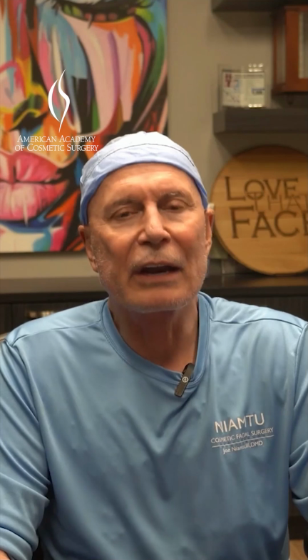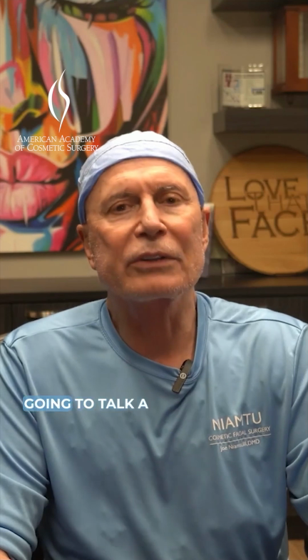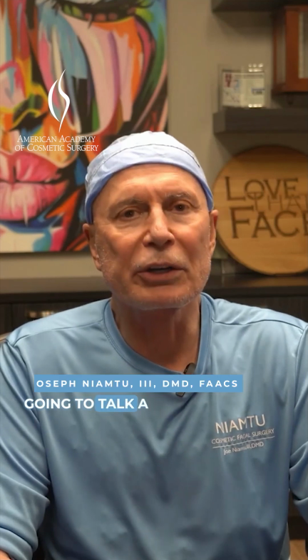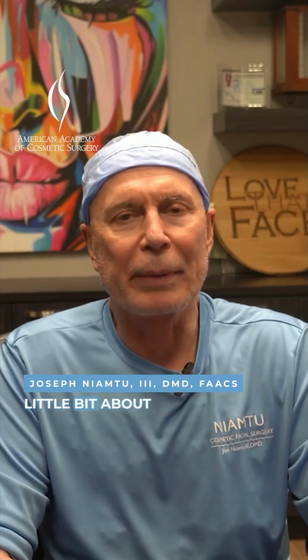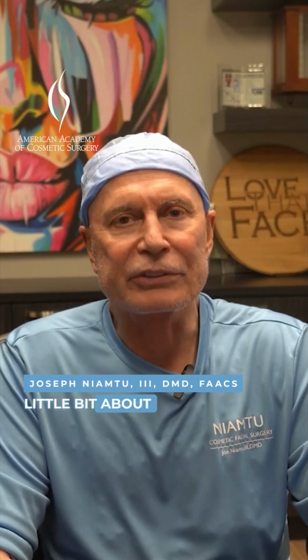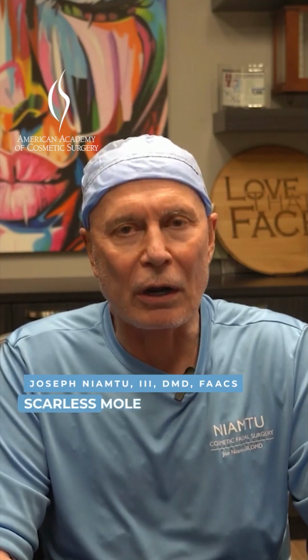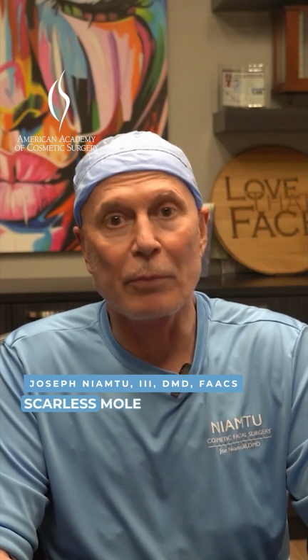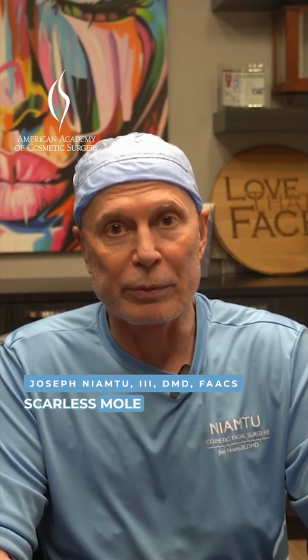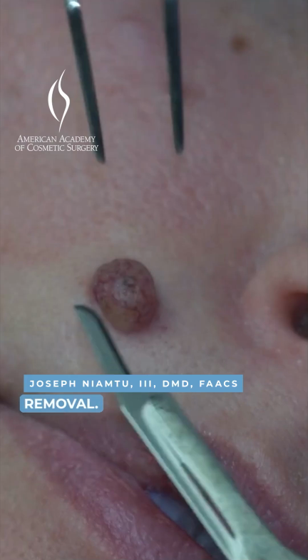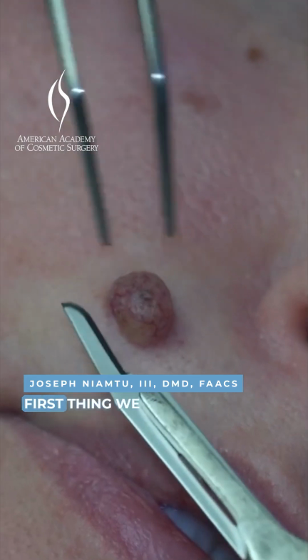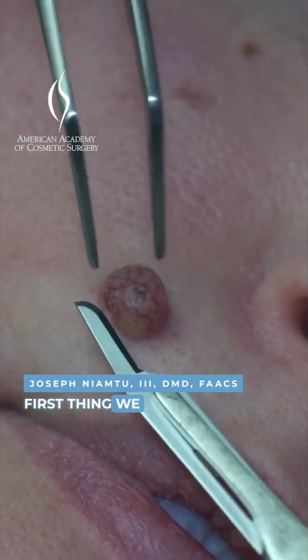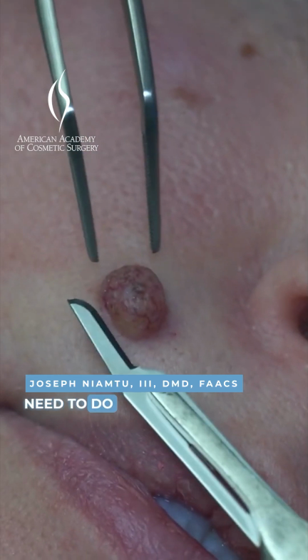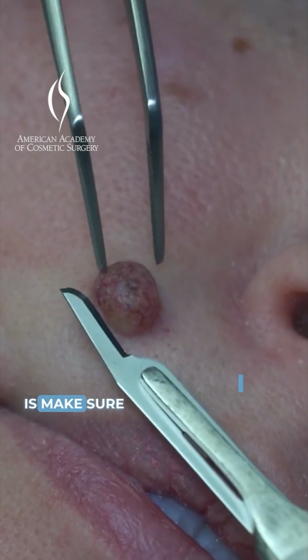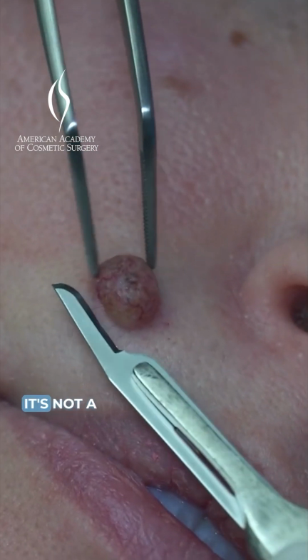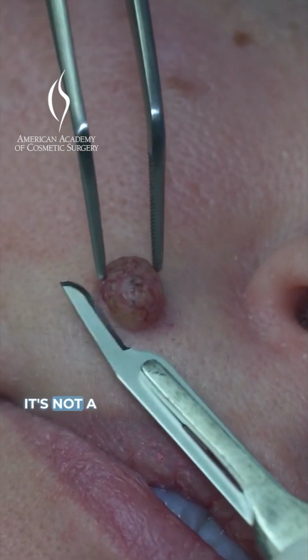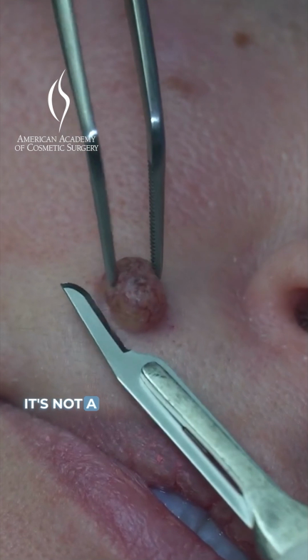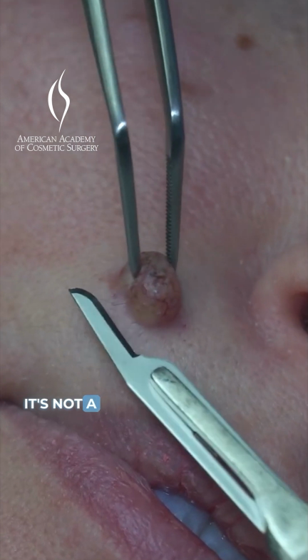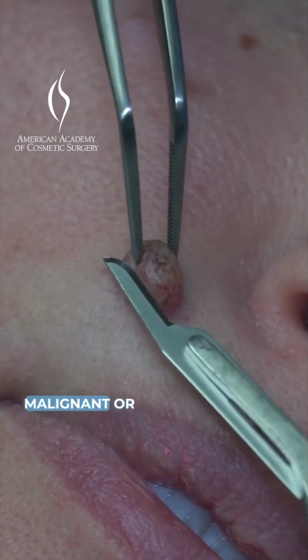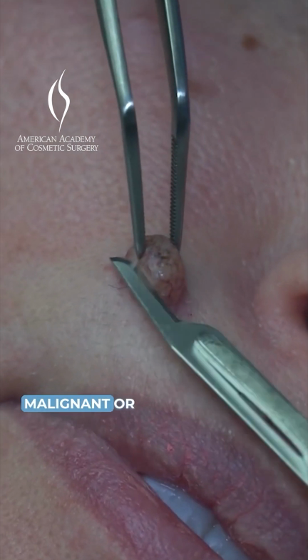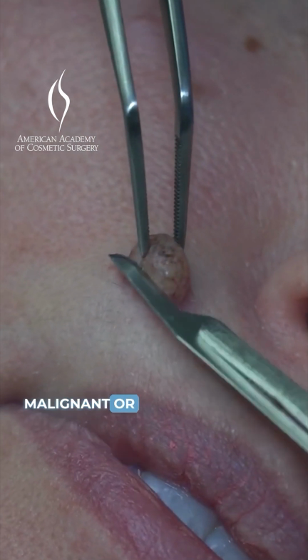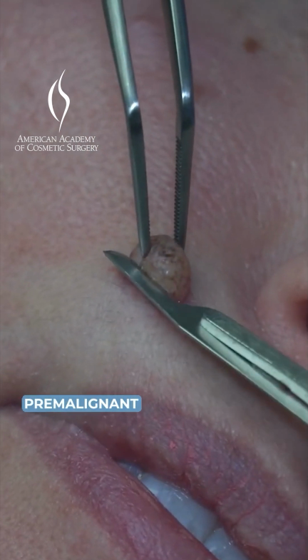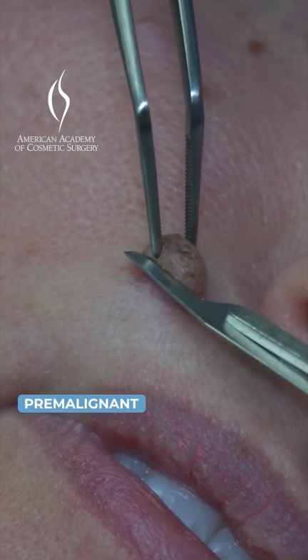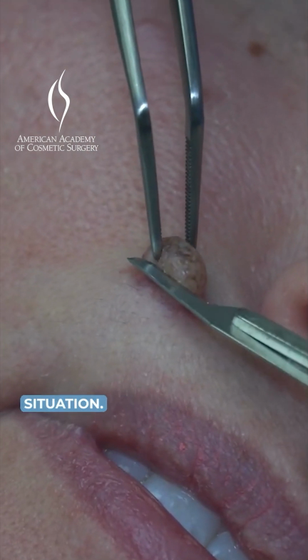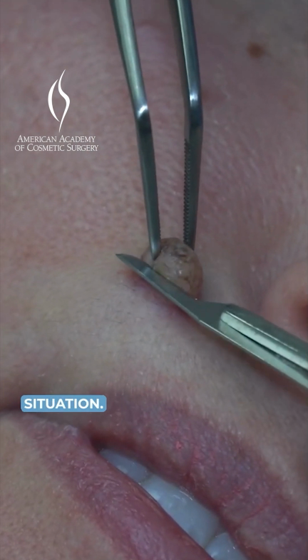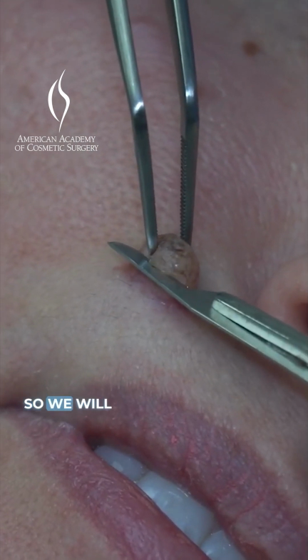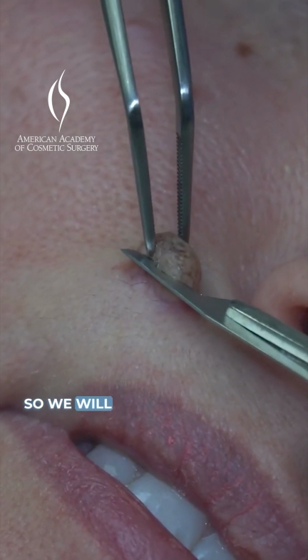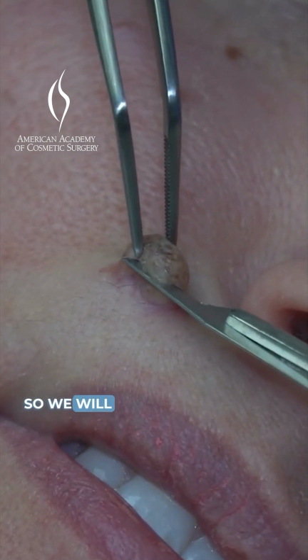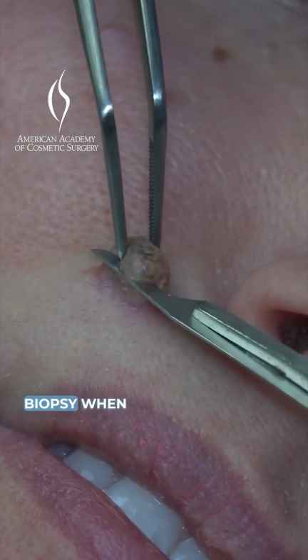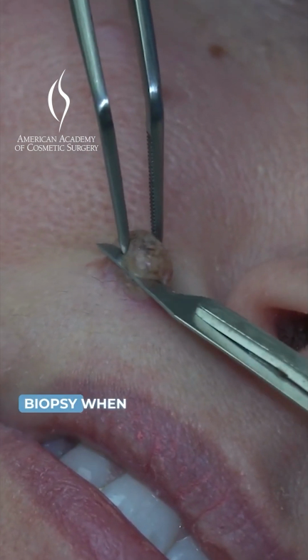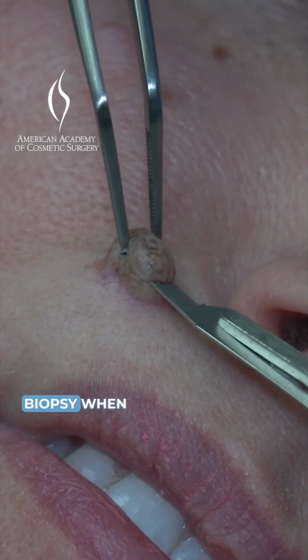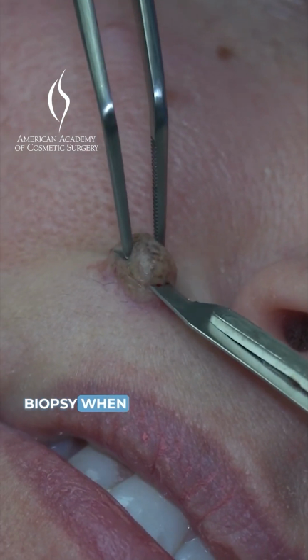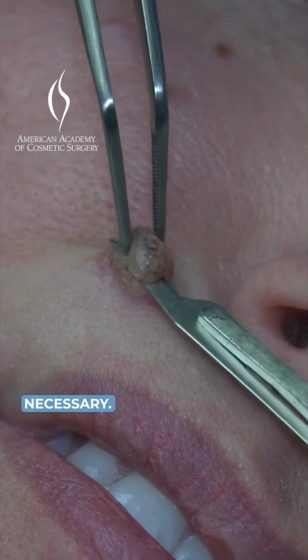Today we're going to talk a little bit about scarless mole removal. First thing we need to do is make sure it's not a malignant or premalignant situation, so we will biopsy when necessary.